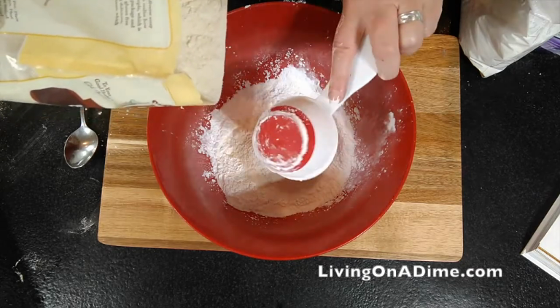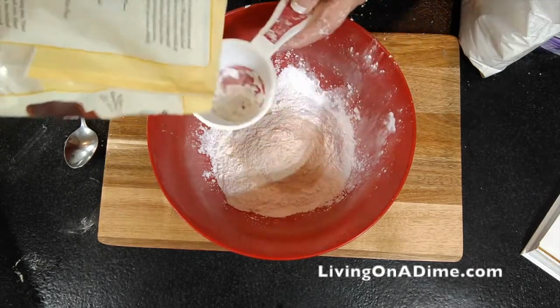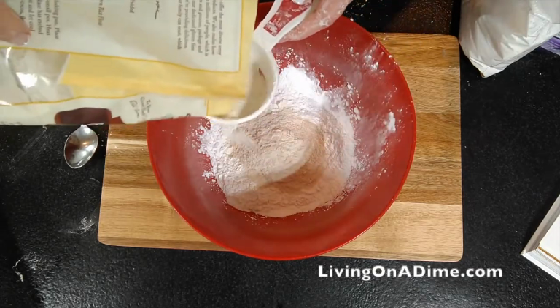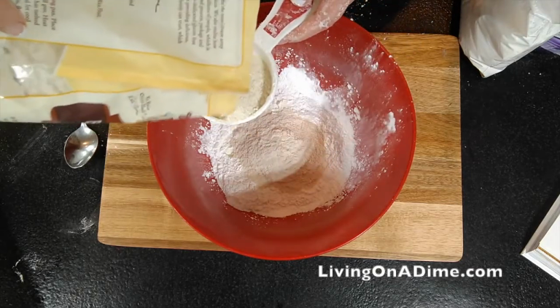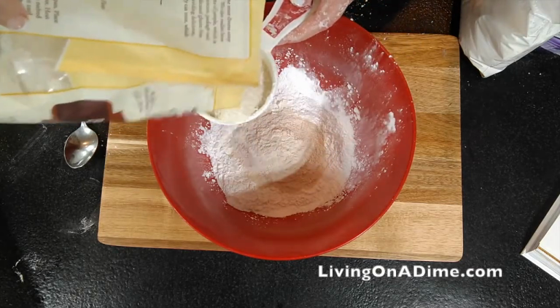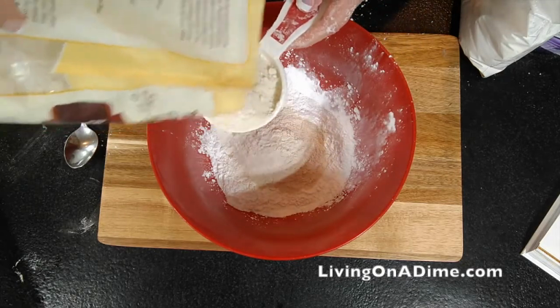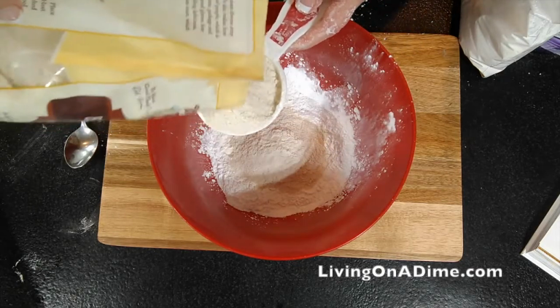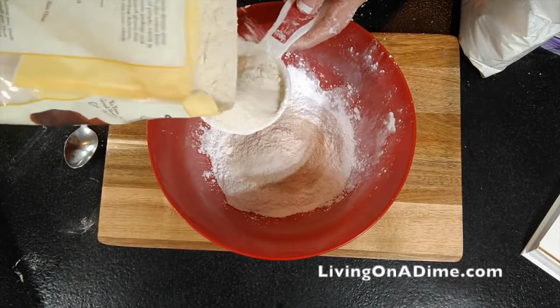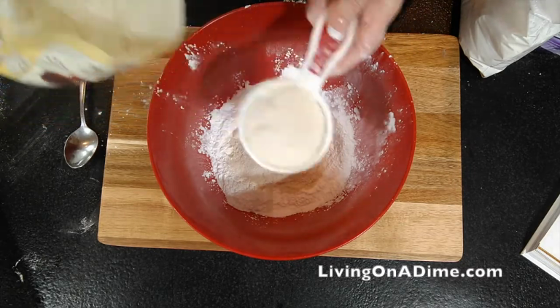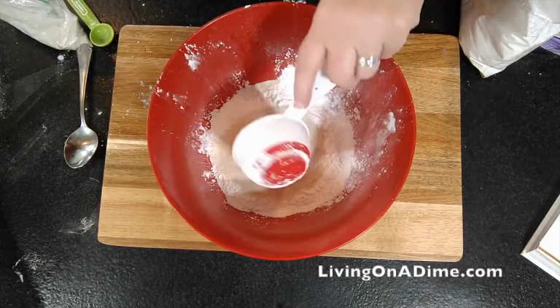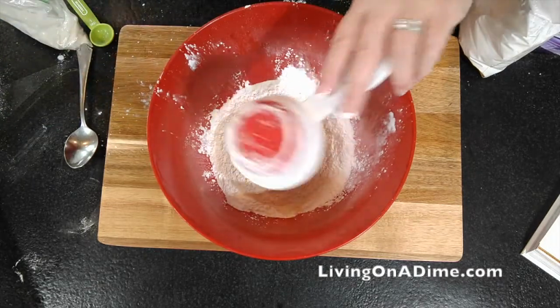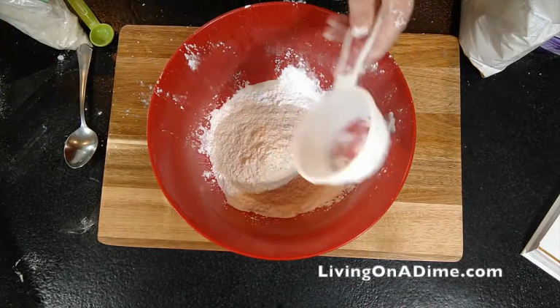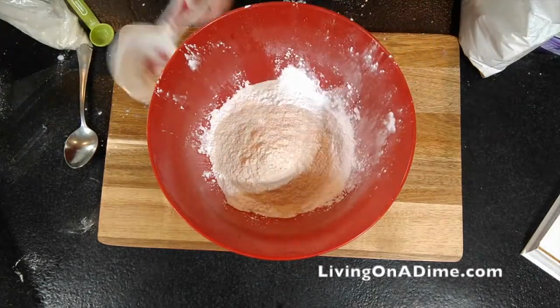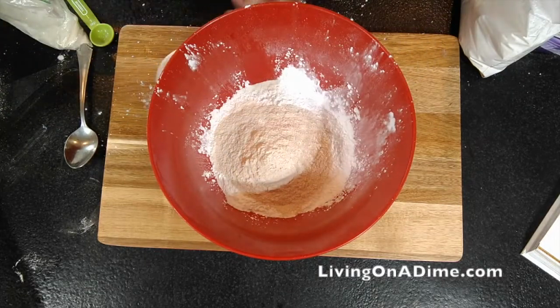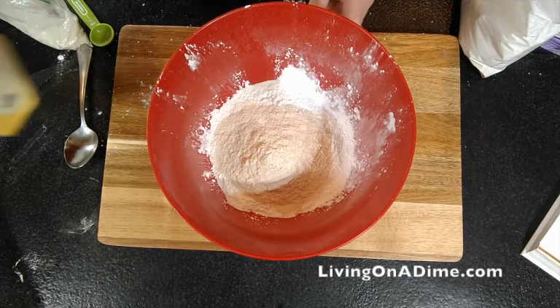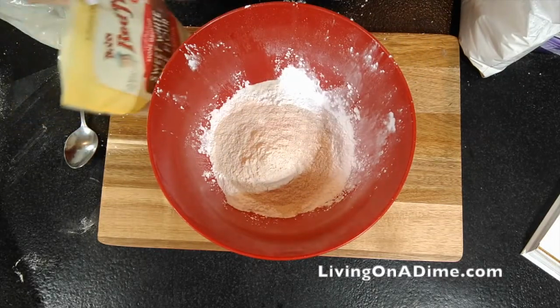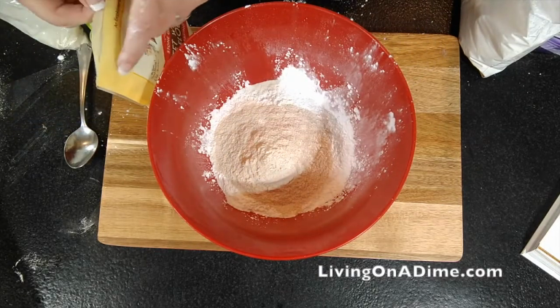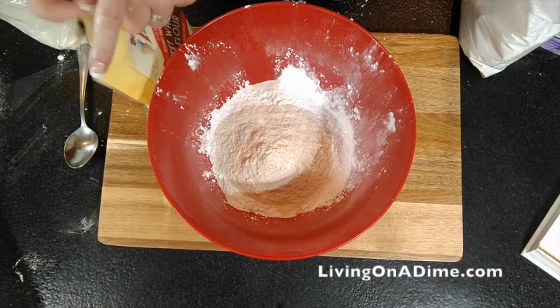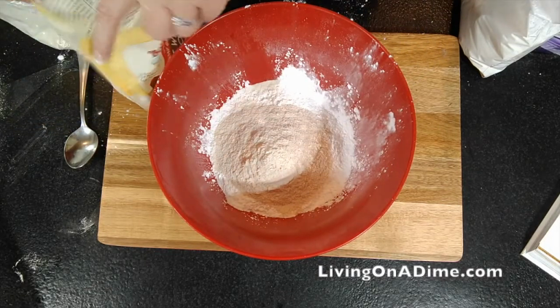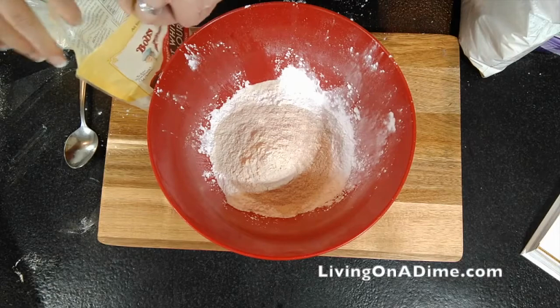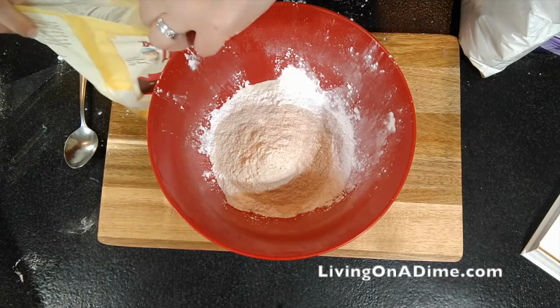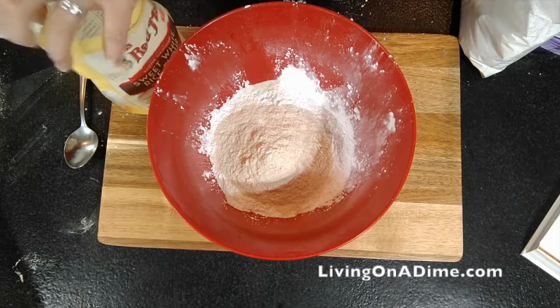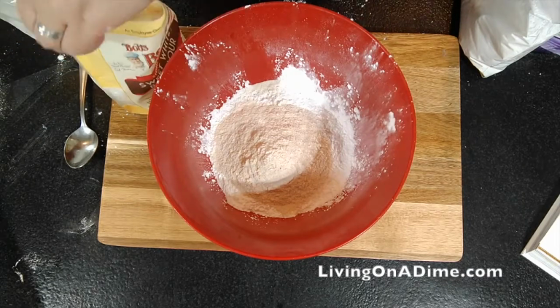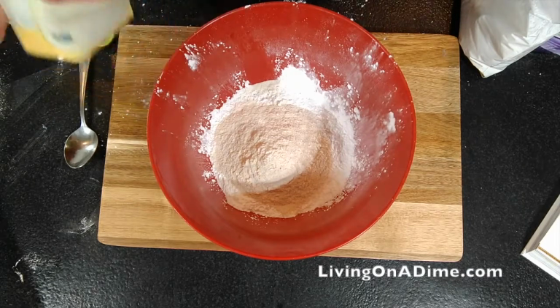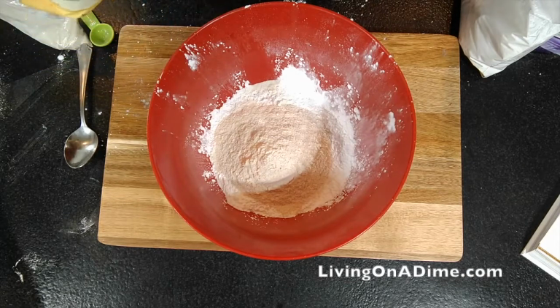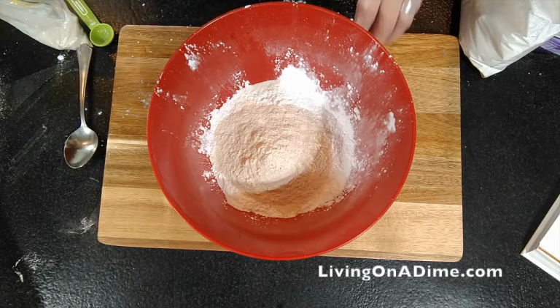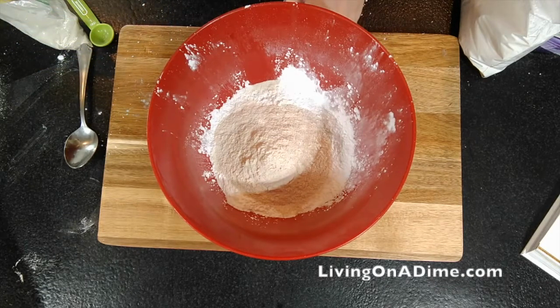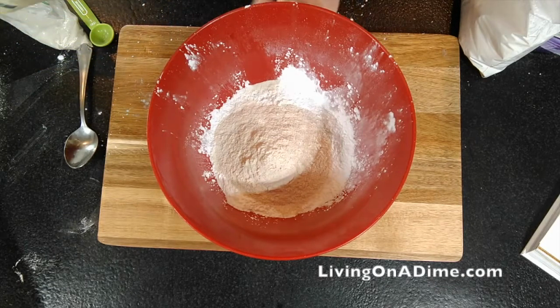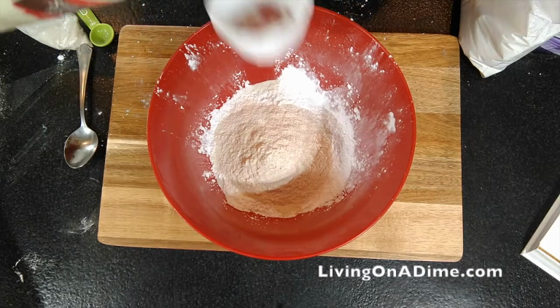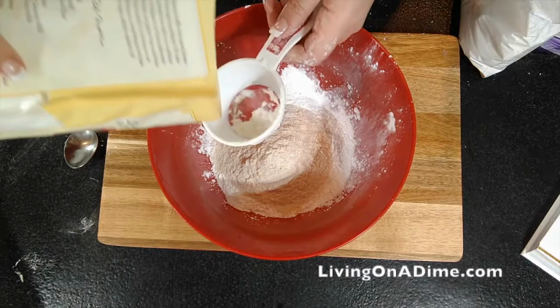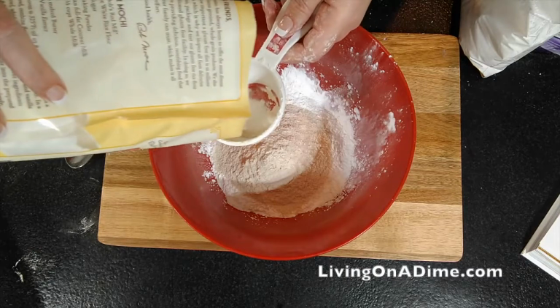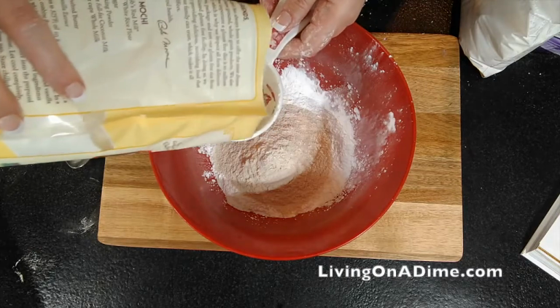The brown flour and the white flour give it a better texture, so if you can get both brown and white, then sweet white — they all give a different texture.